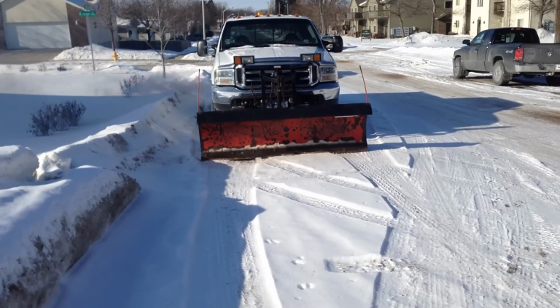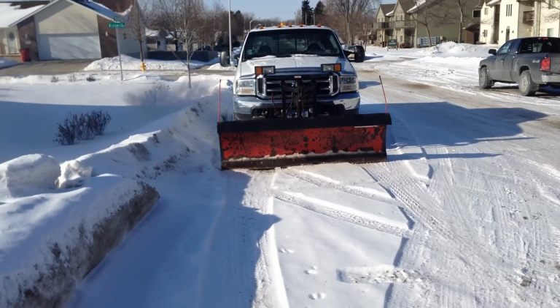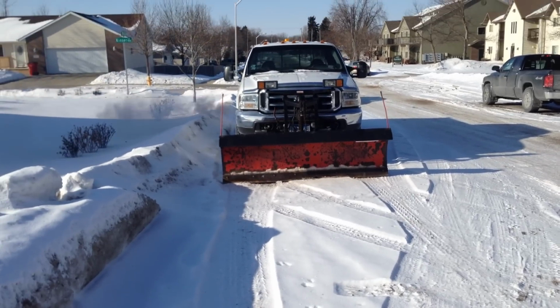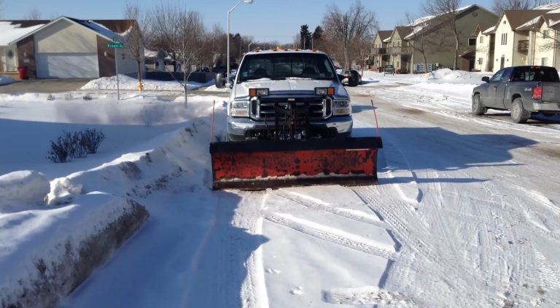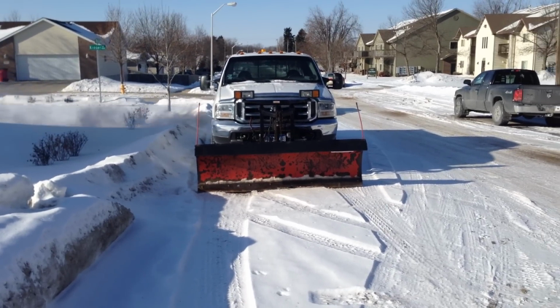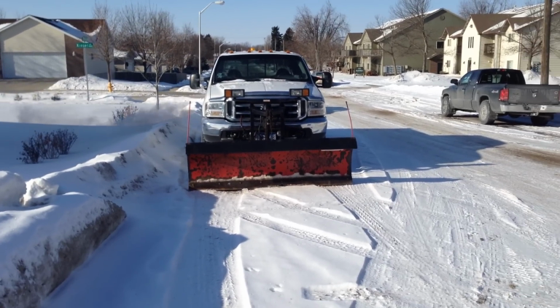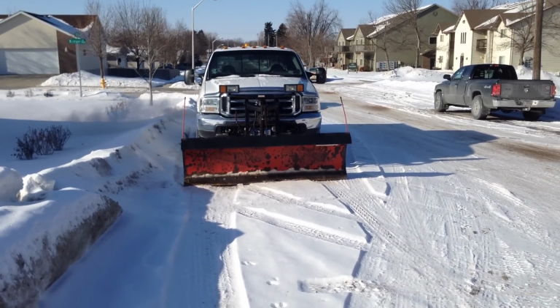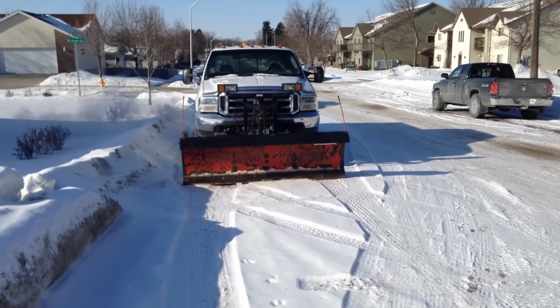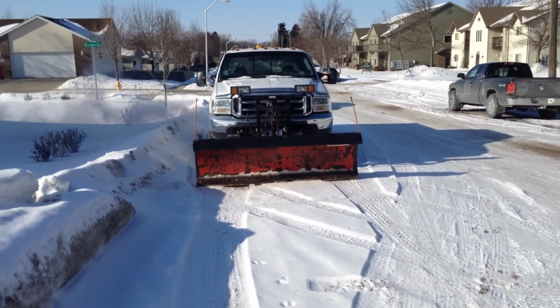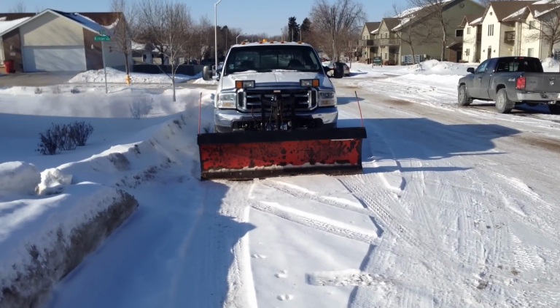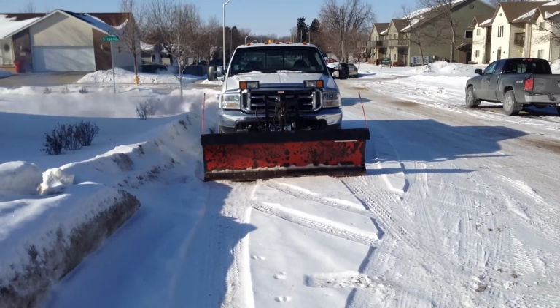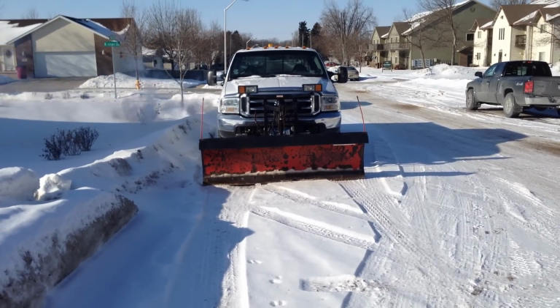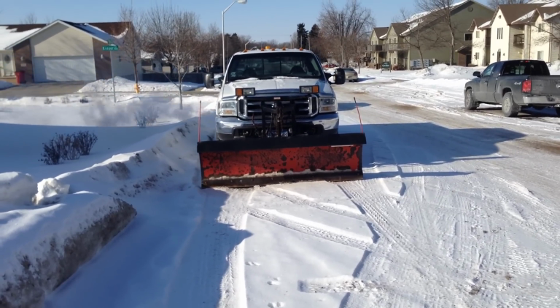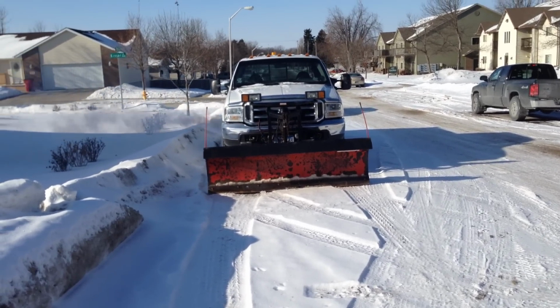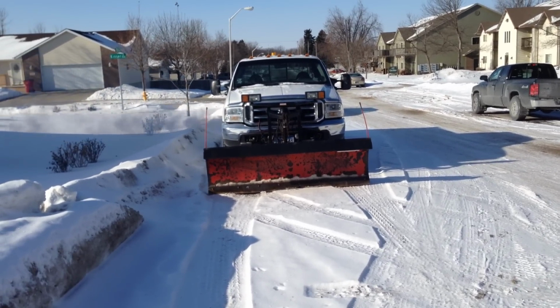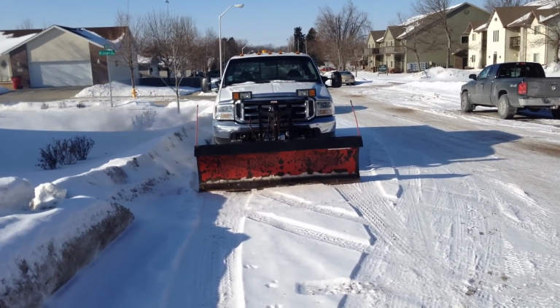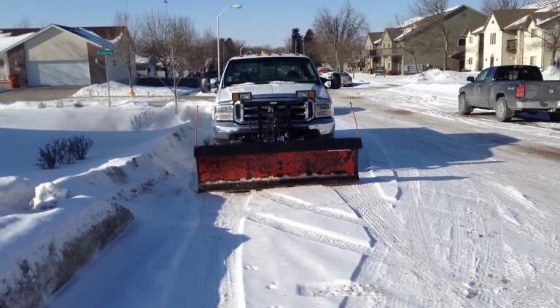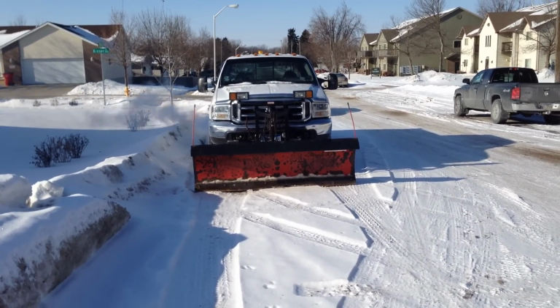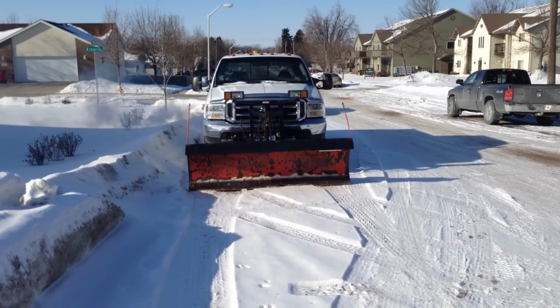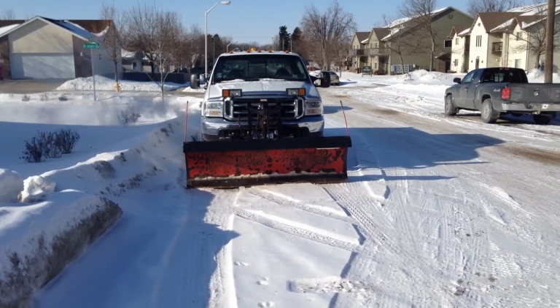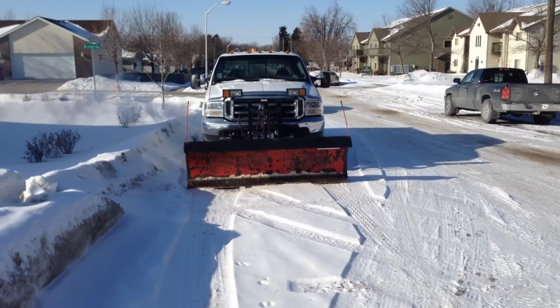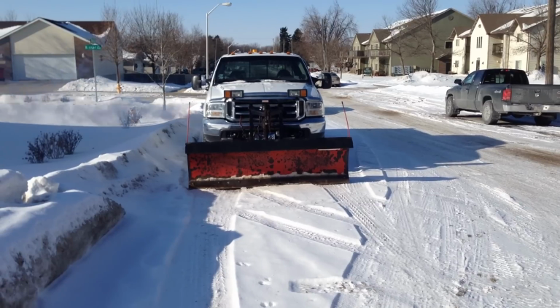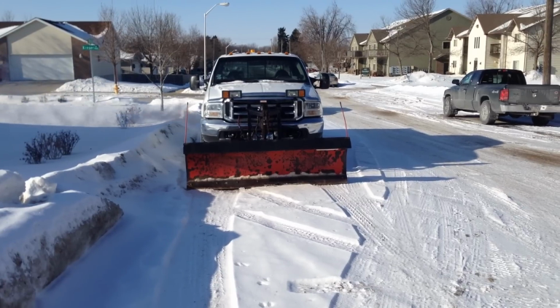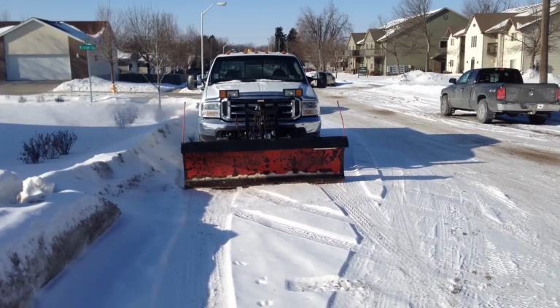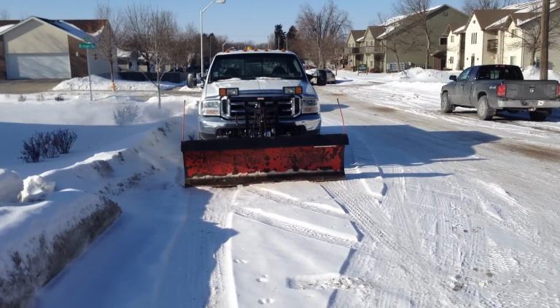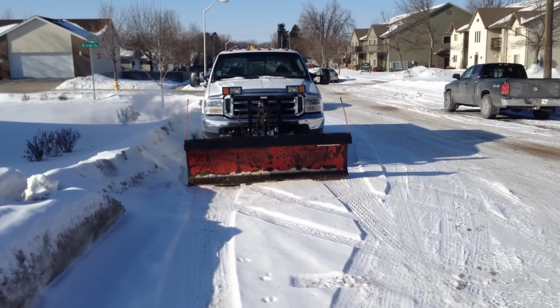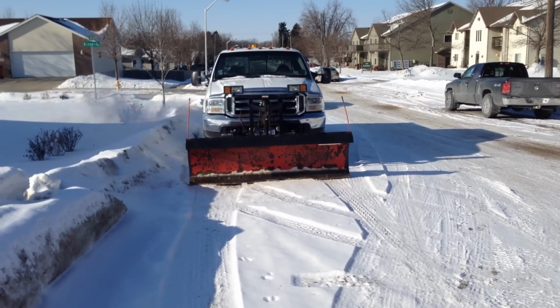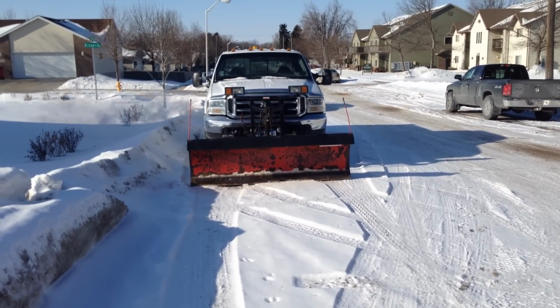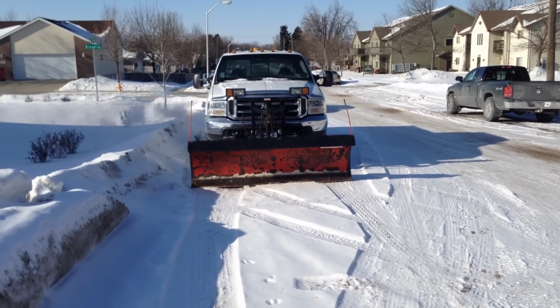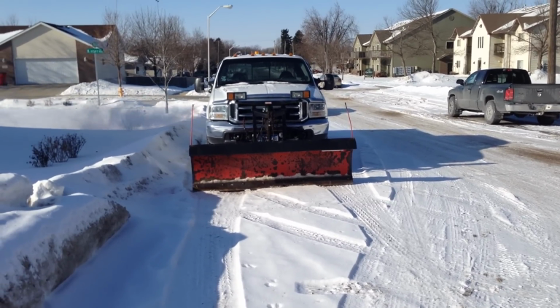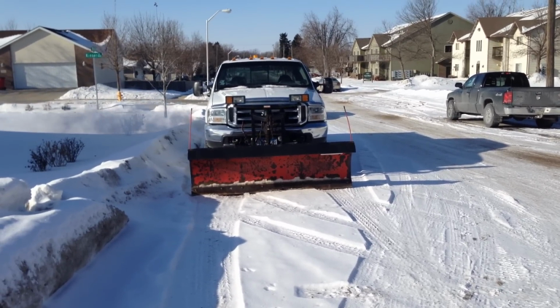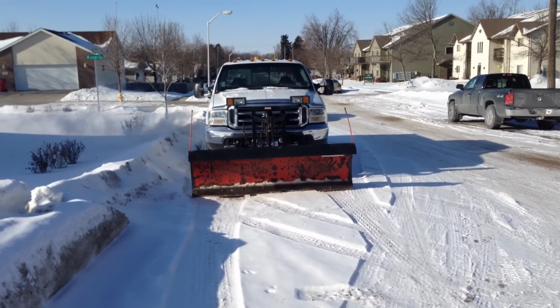Negative 38 wind chill — it is brutally cold out here. This car started on the first time. That's what you get for being a Power Stroke owner.